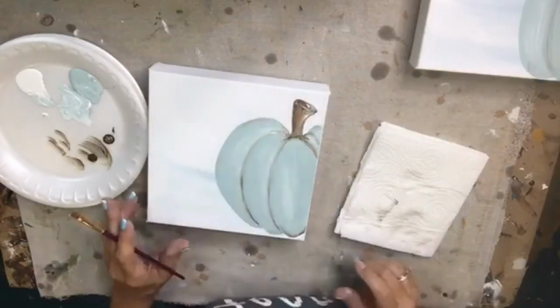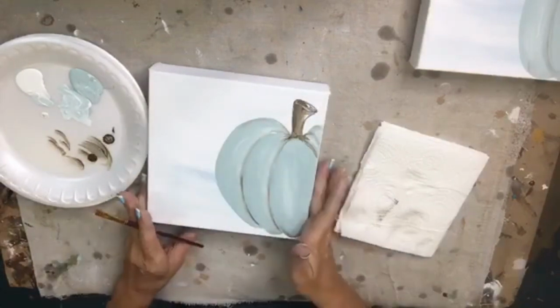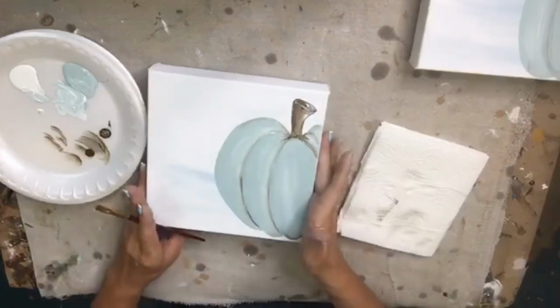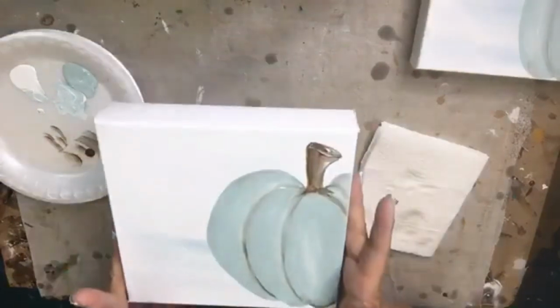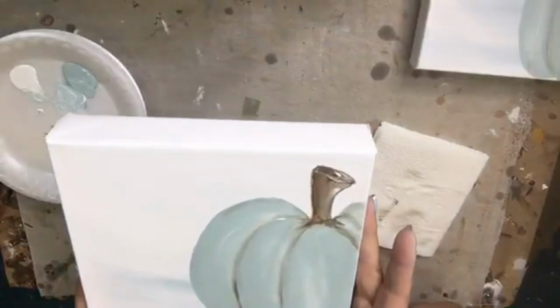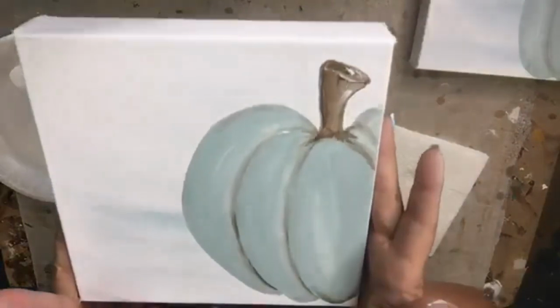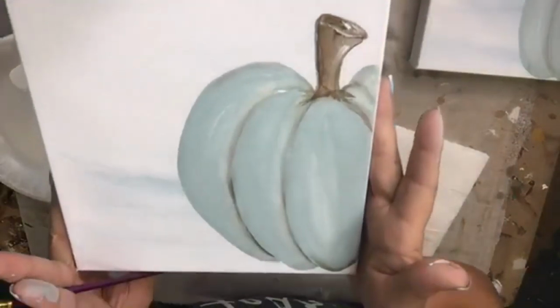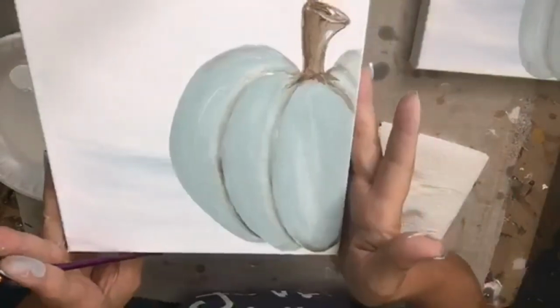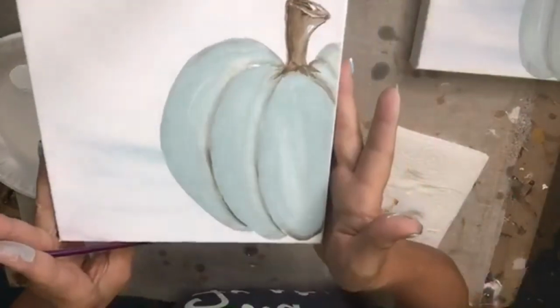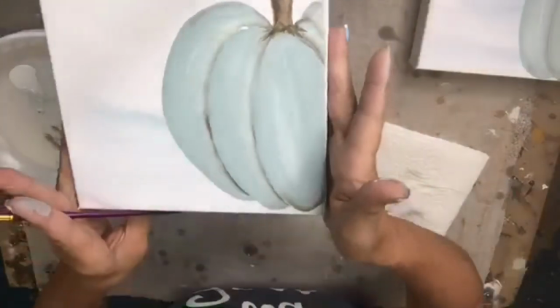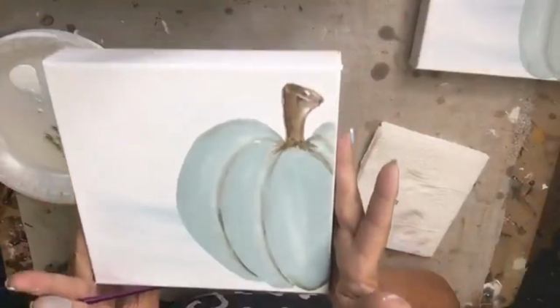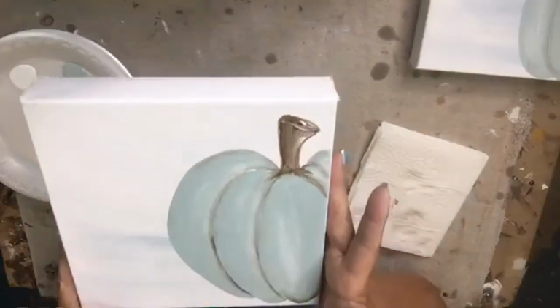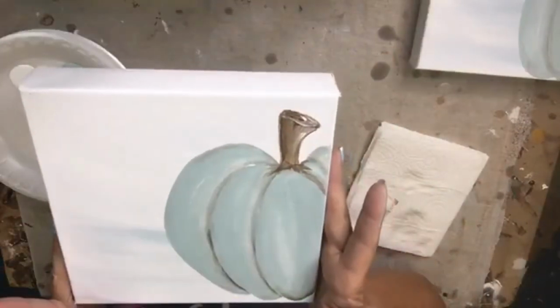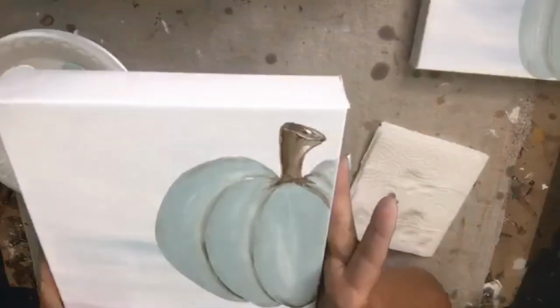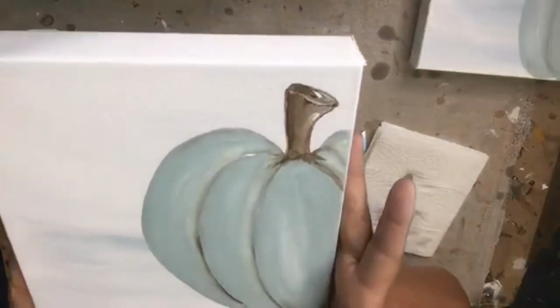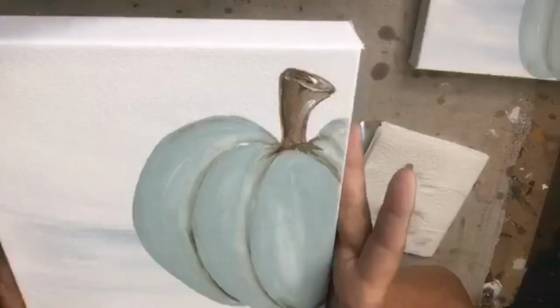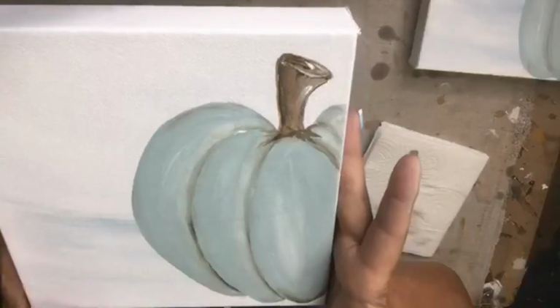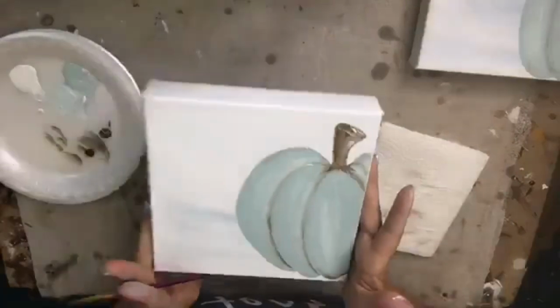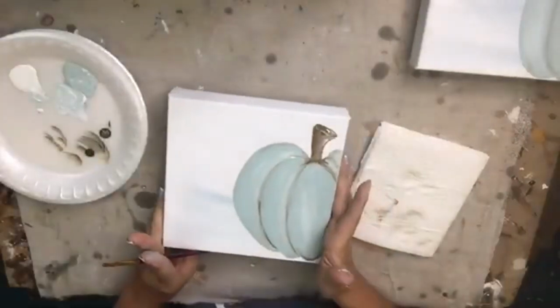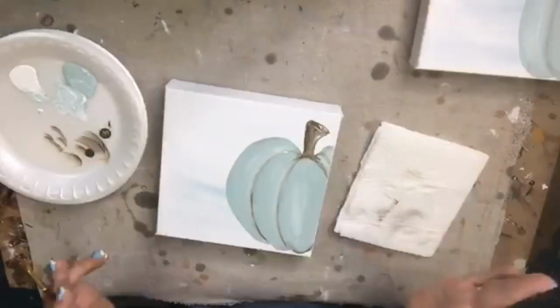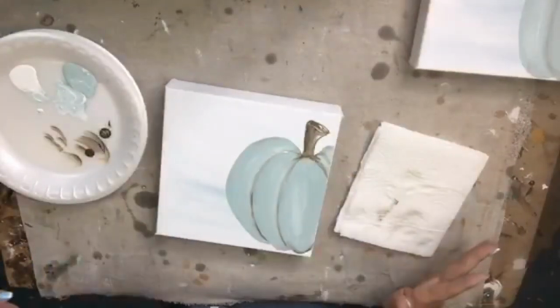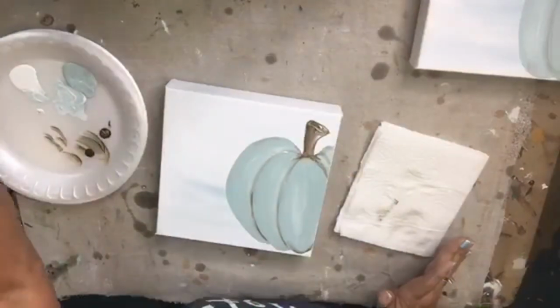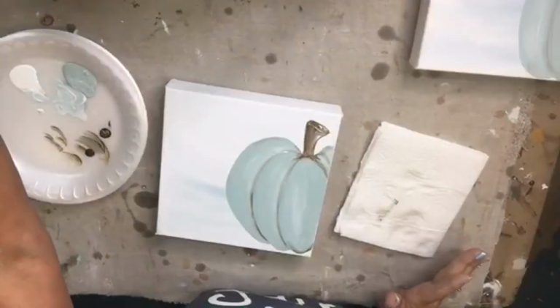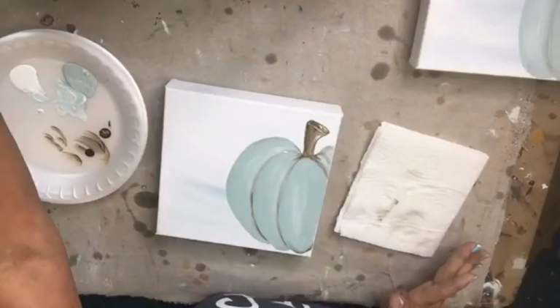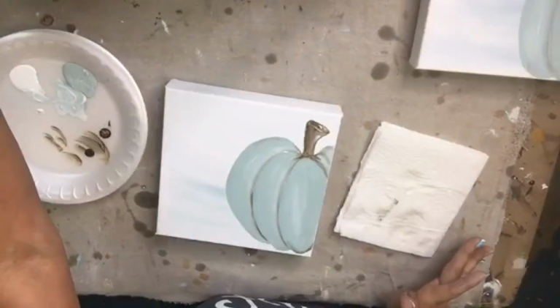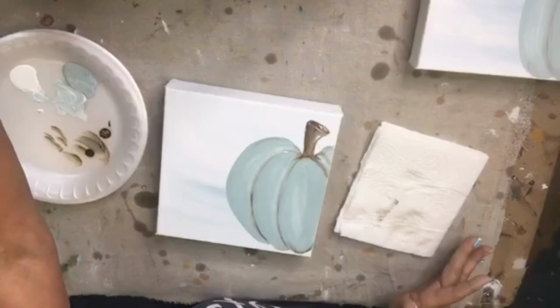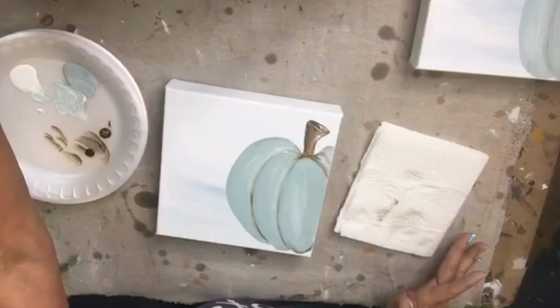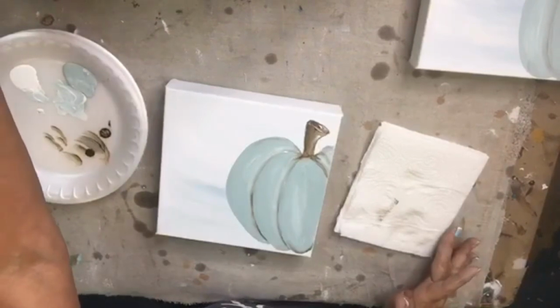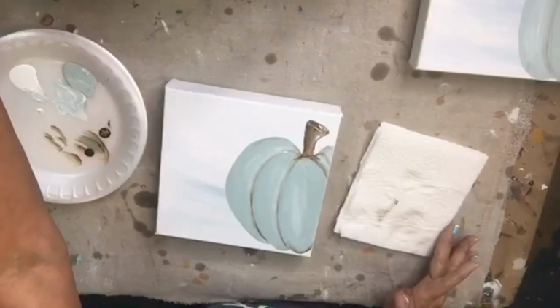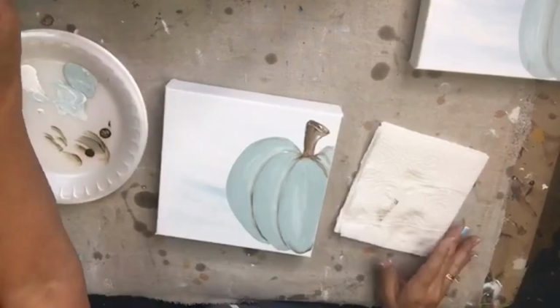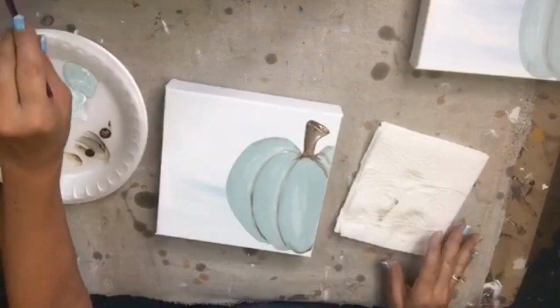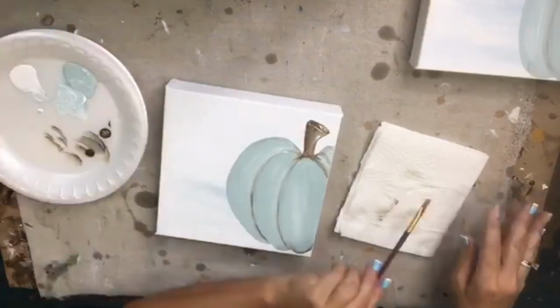There's our stem — I don't know if you can see it very well. Just a little bit of brown and a little bit of white on top. Nothing to it.